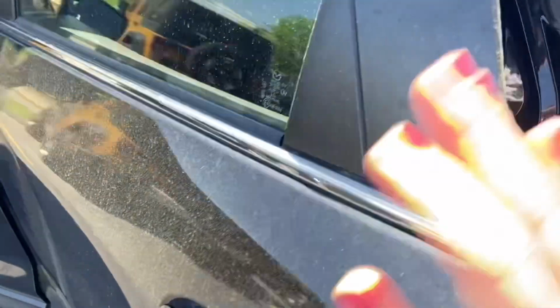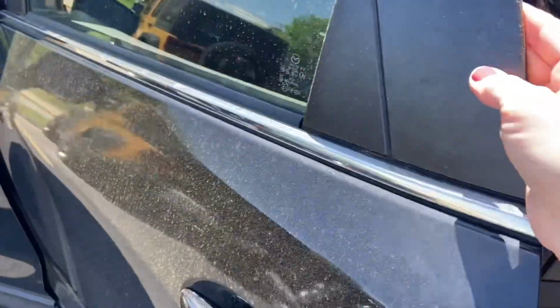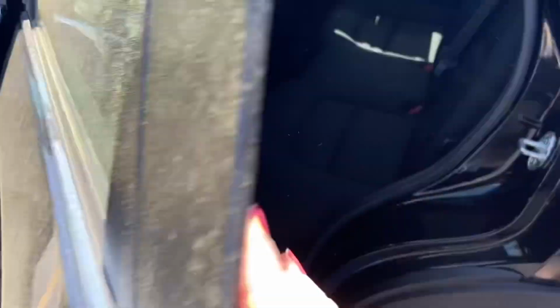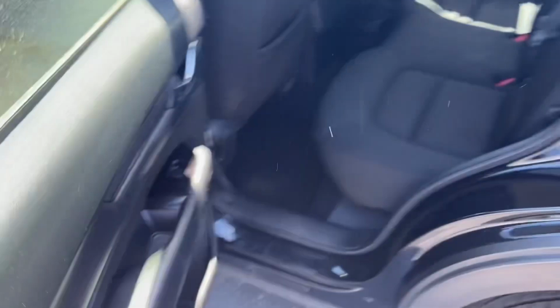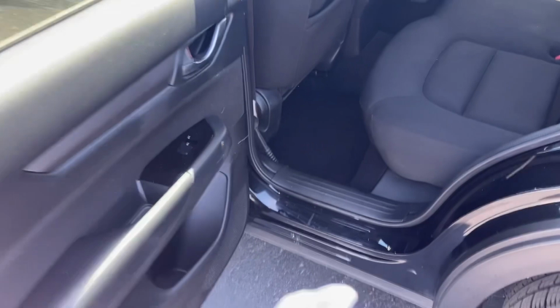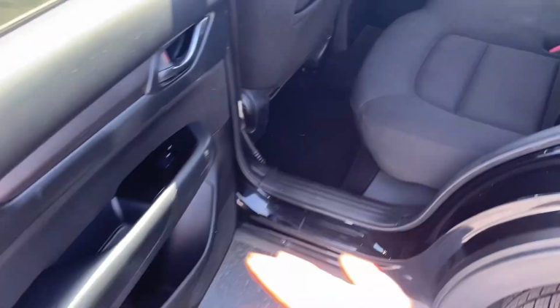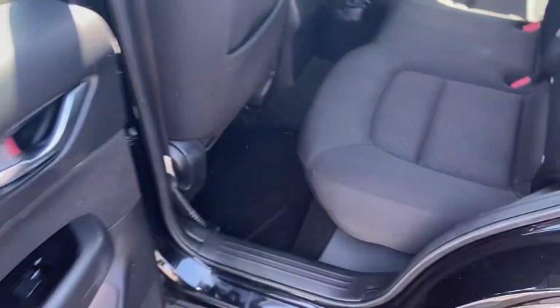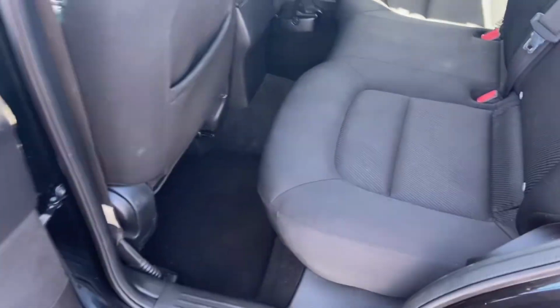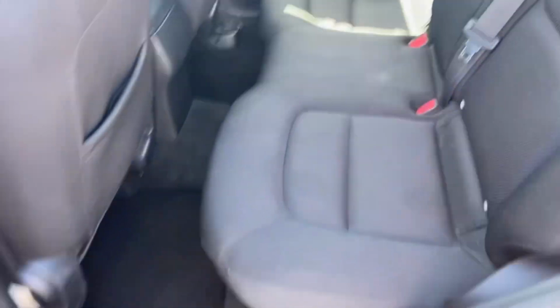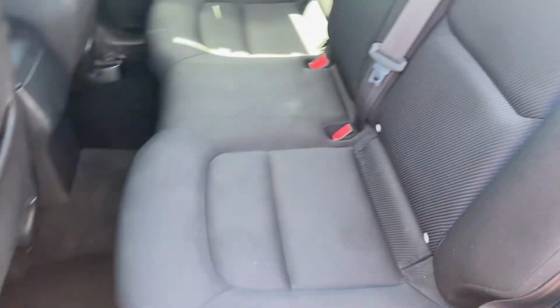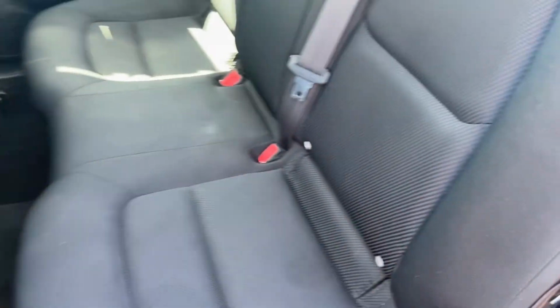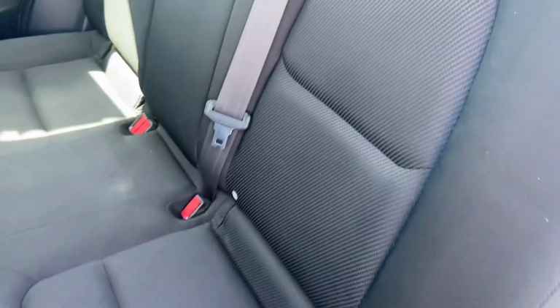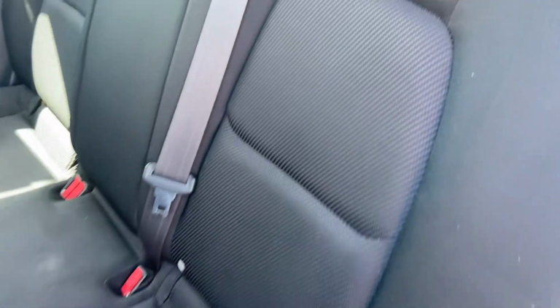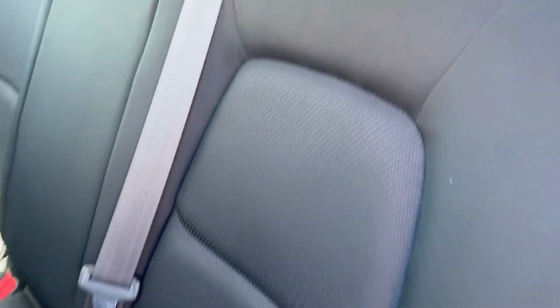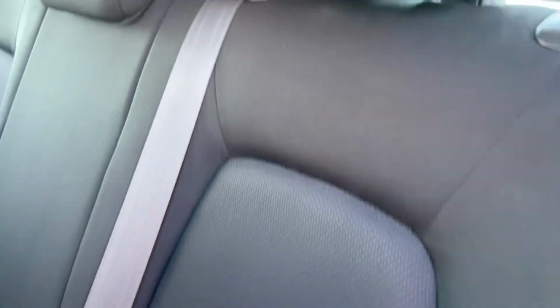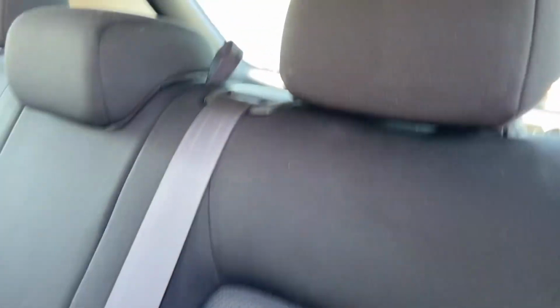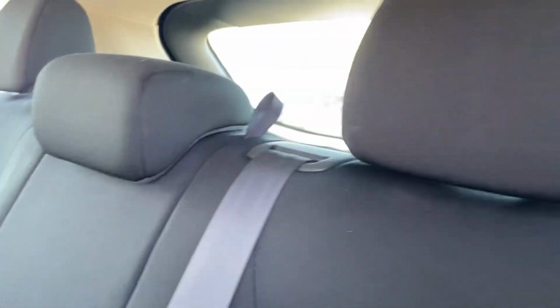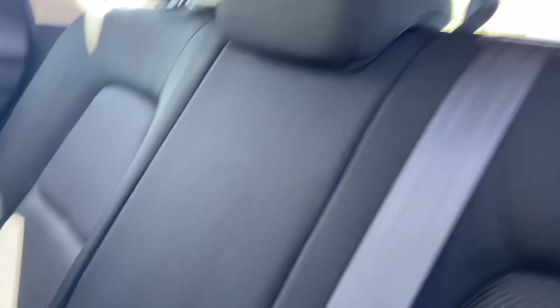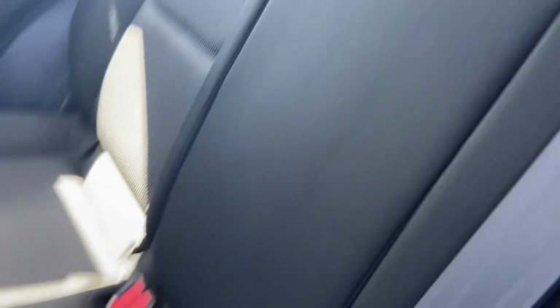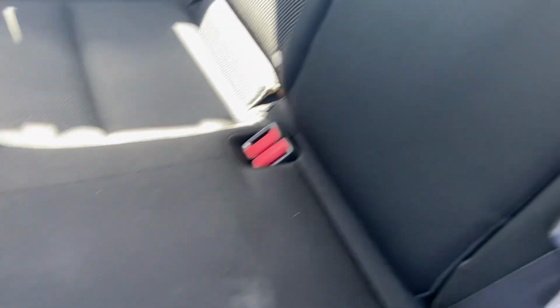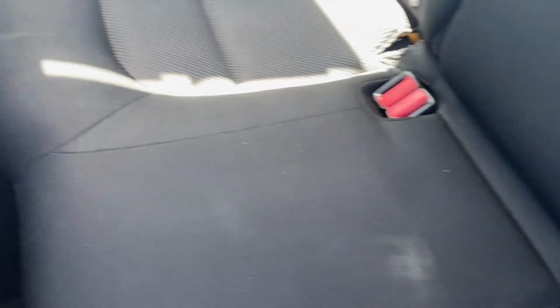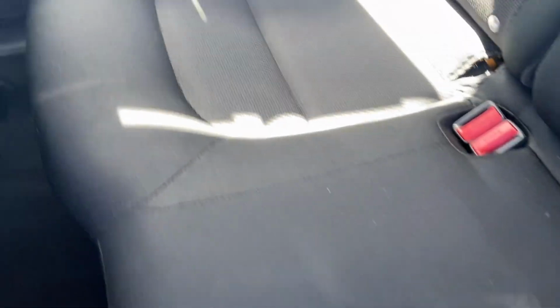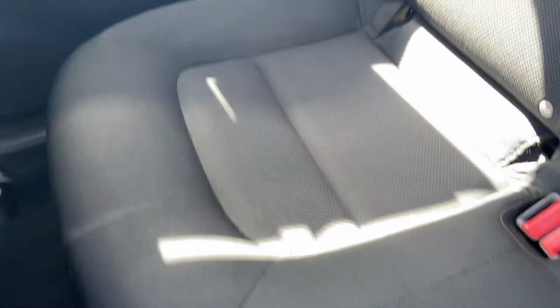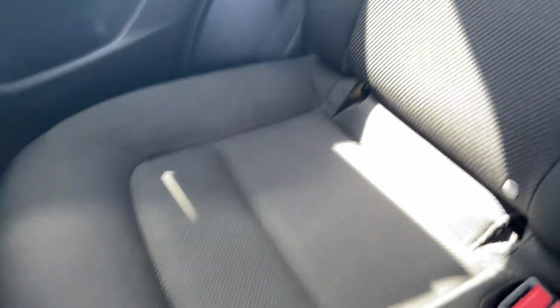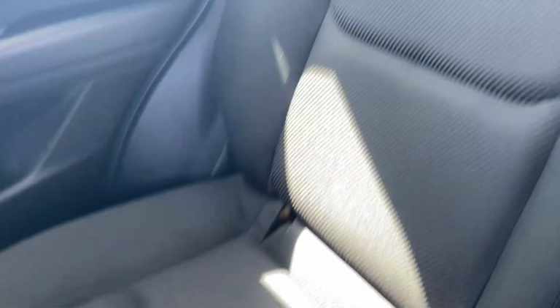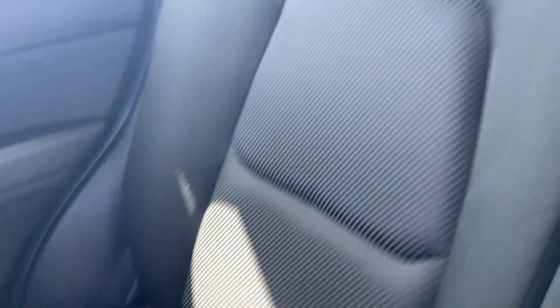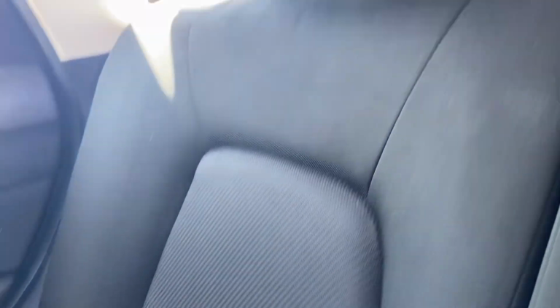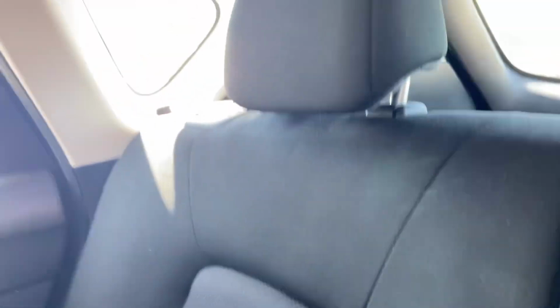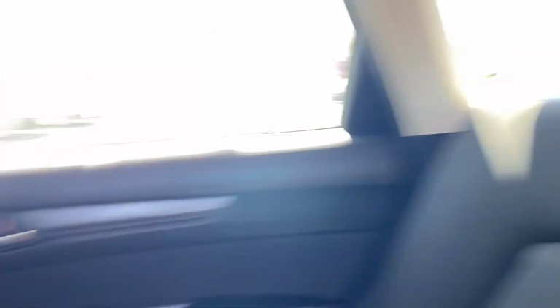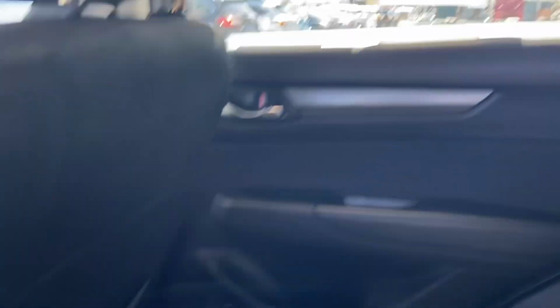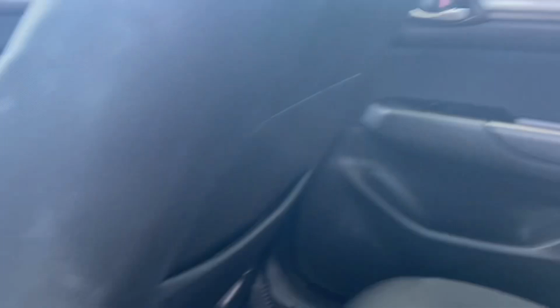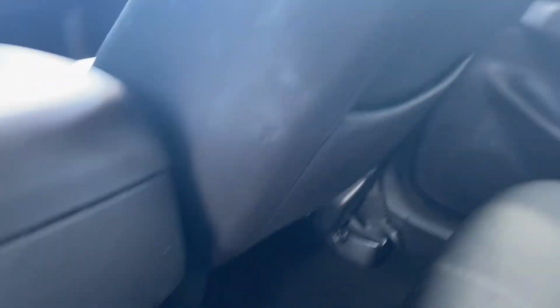These are black cloth seats — it may look gray on my screen, but they are black. And I don't see any tears anywhere. Black all the way around.